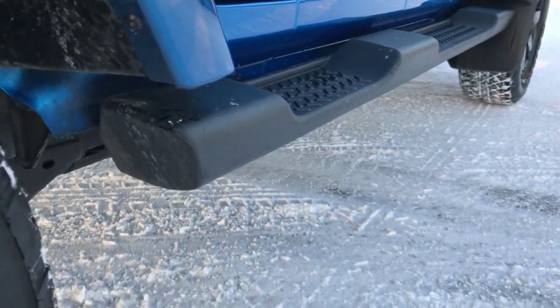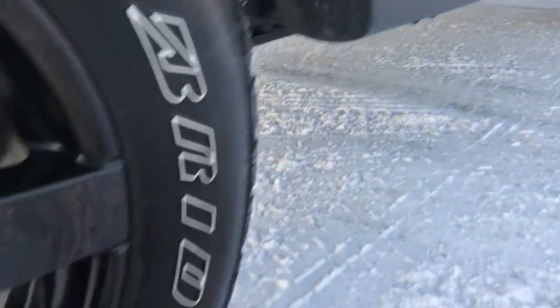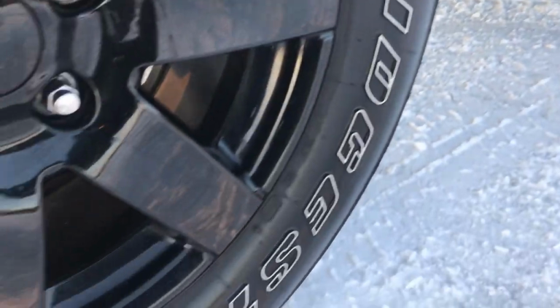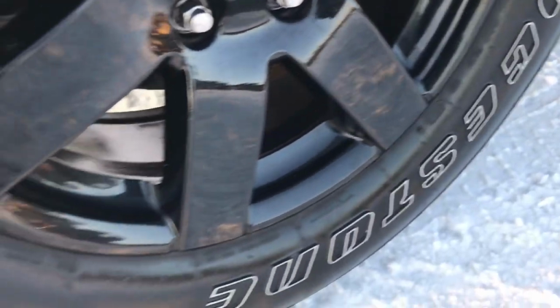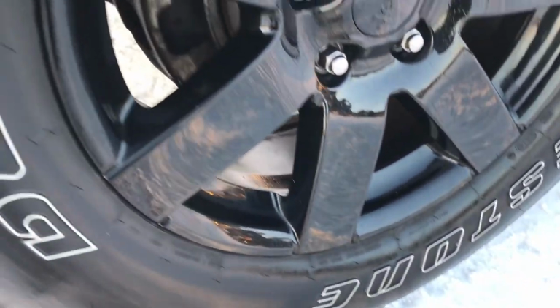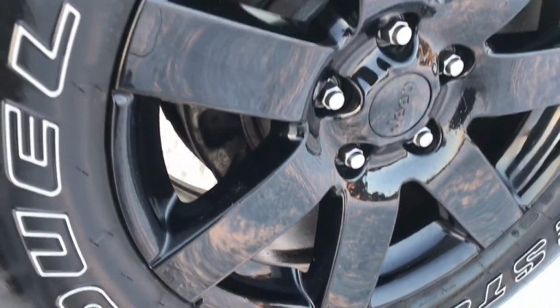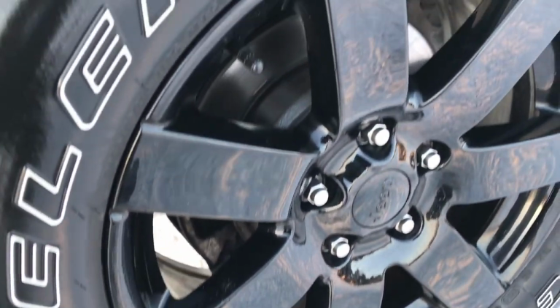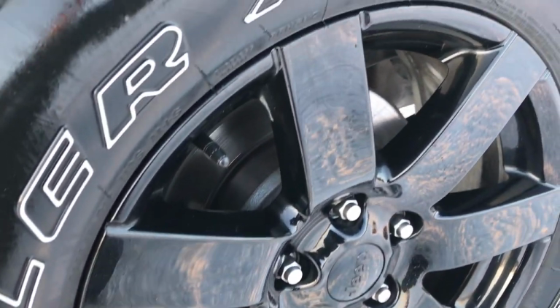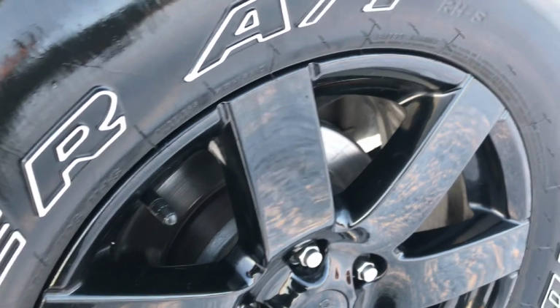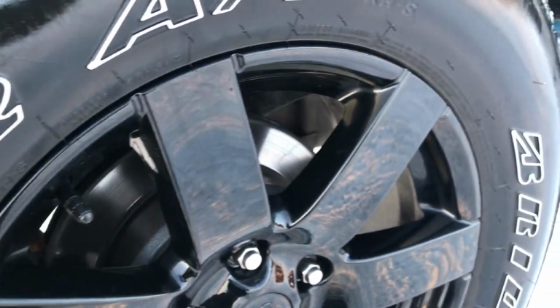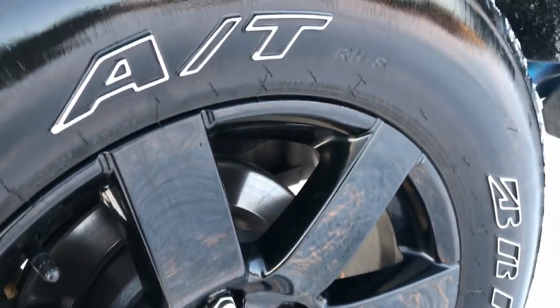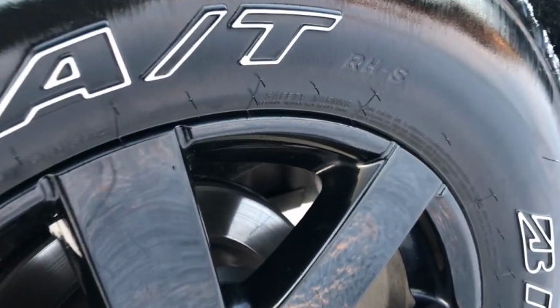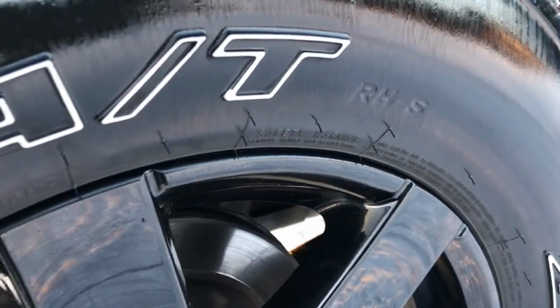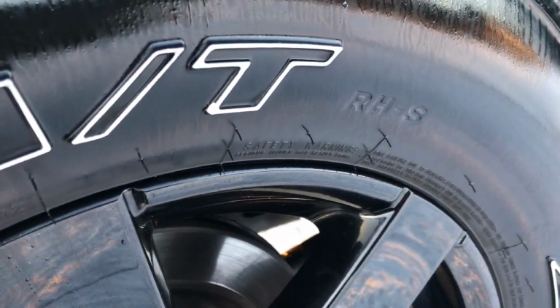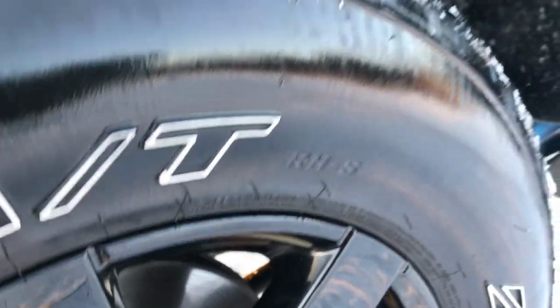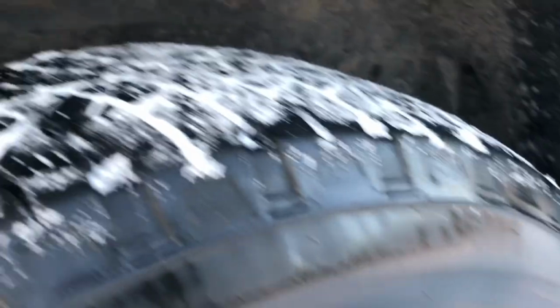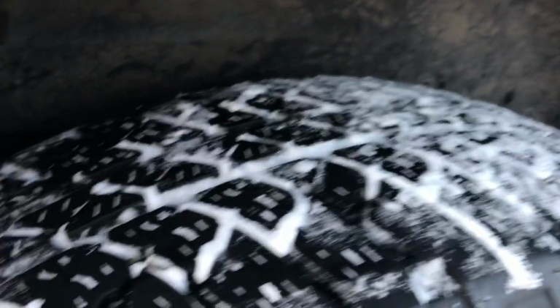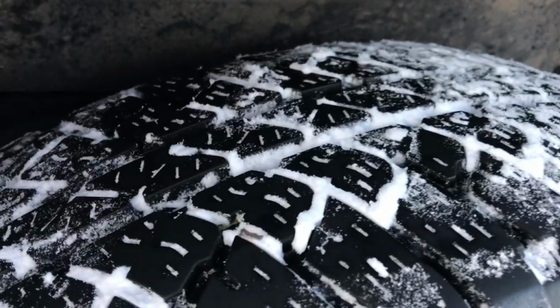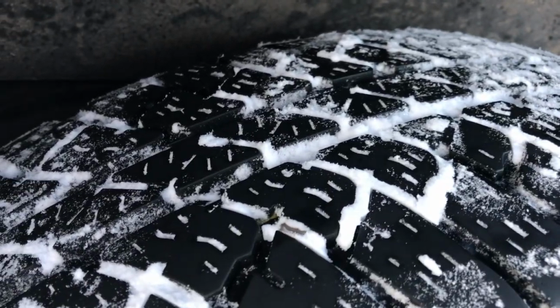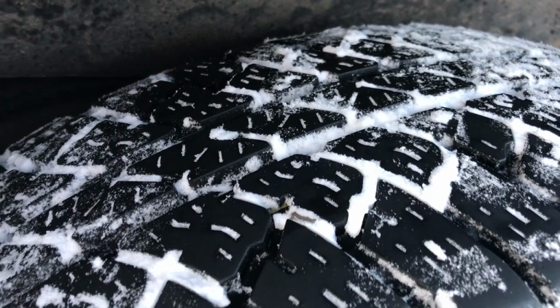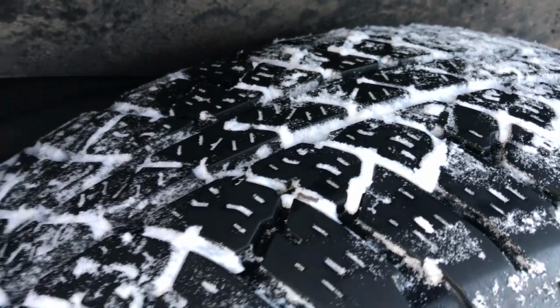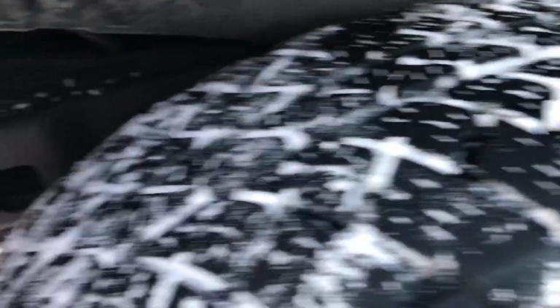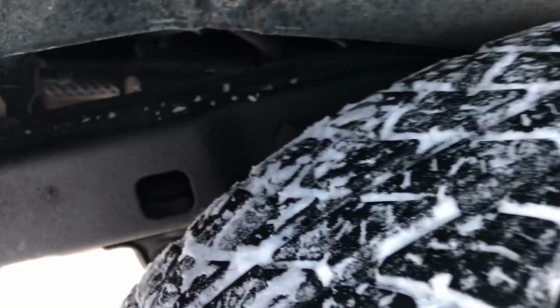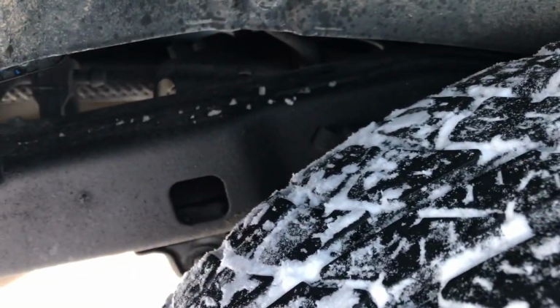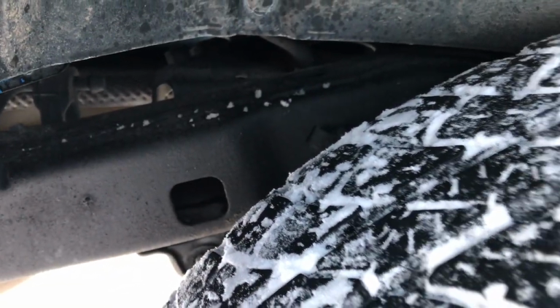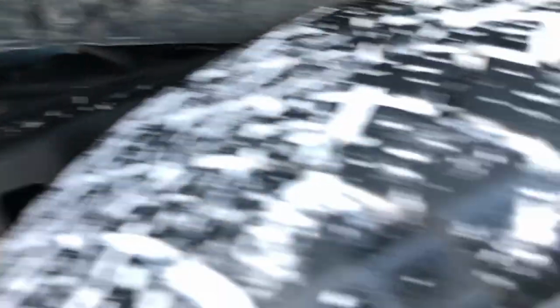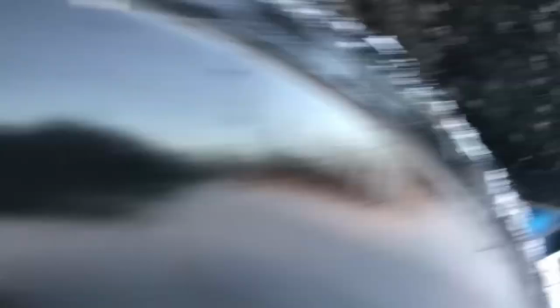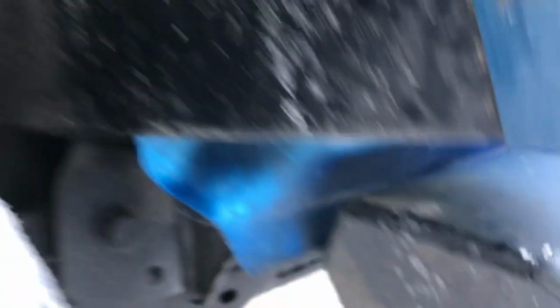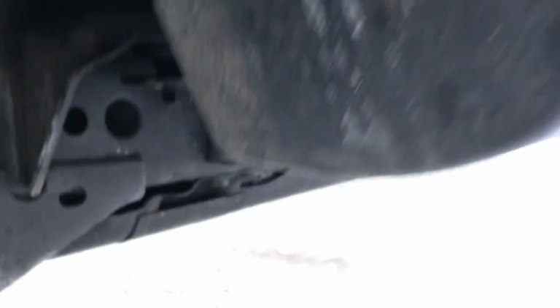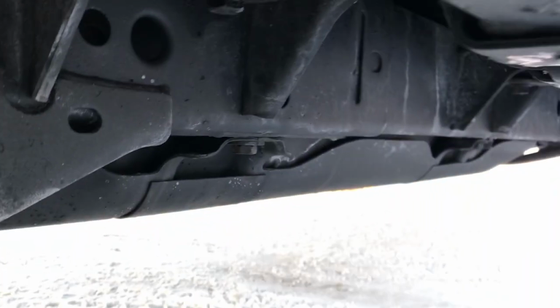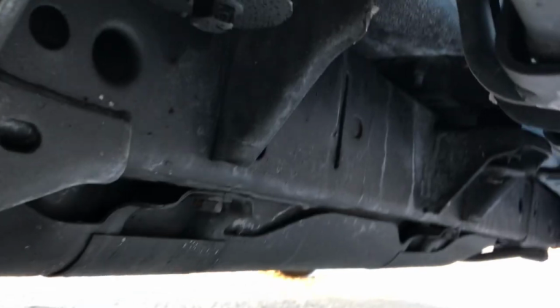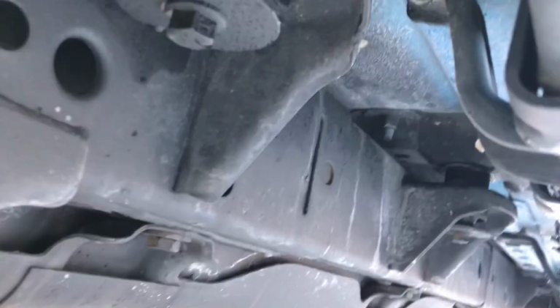Factory running boards are in excellent shape. The back rim is in excellent shape as well. Brakes look good in the back, and the back tires have just as much tread as the front tires. You can see the frame and underbody on this vehicle is in really nice shape.